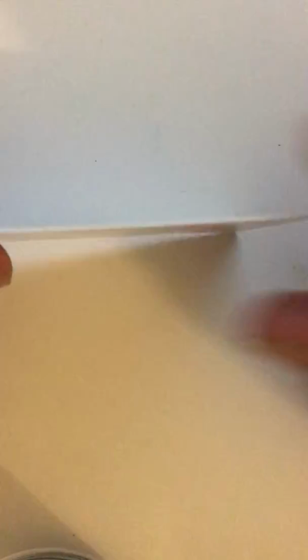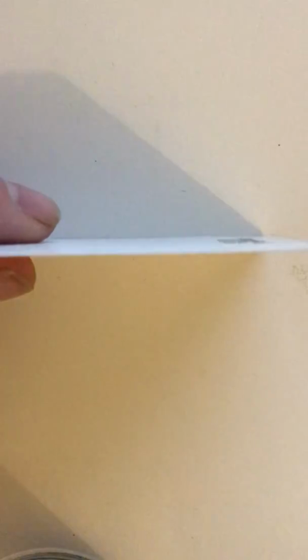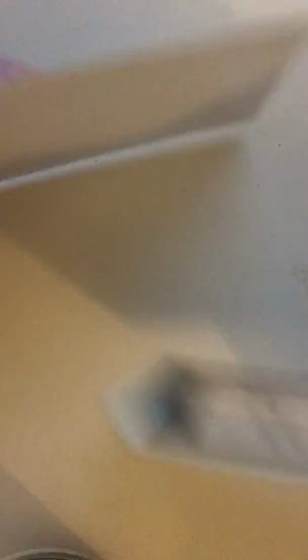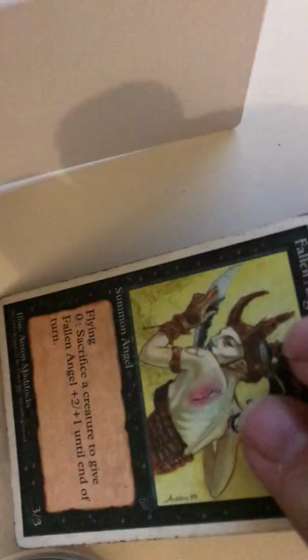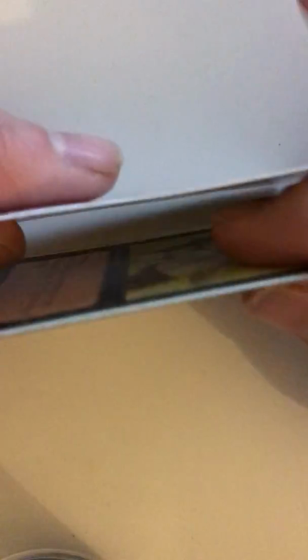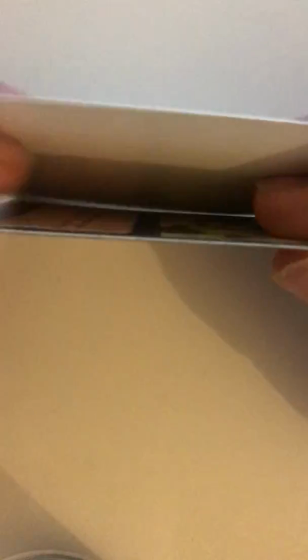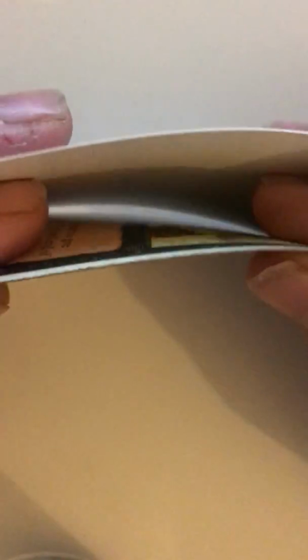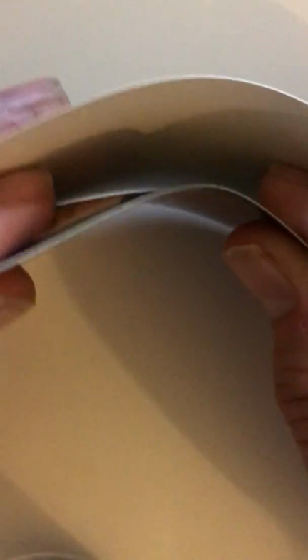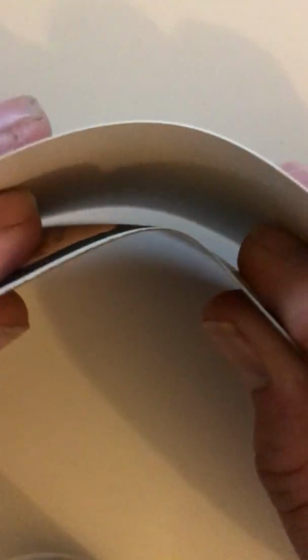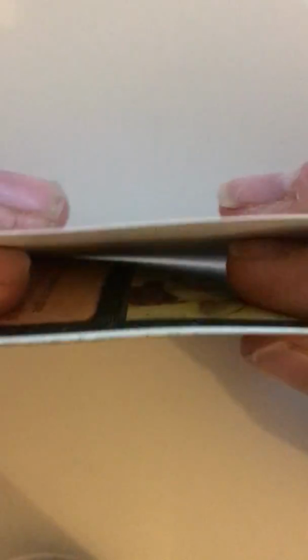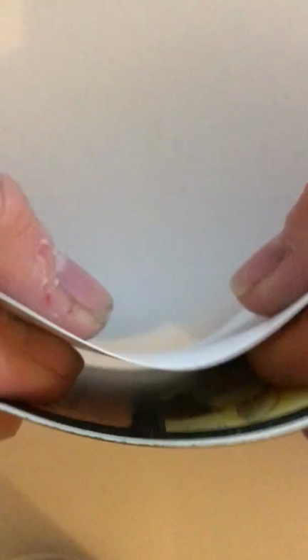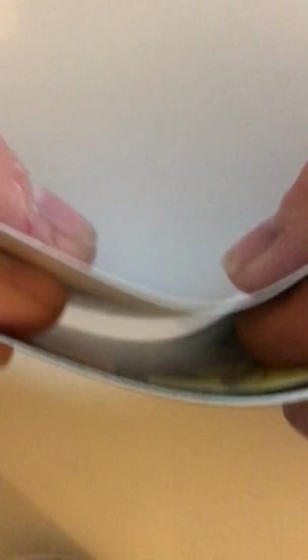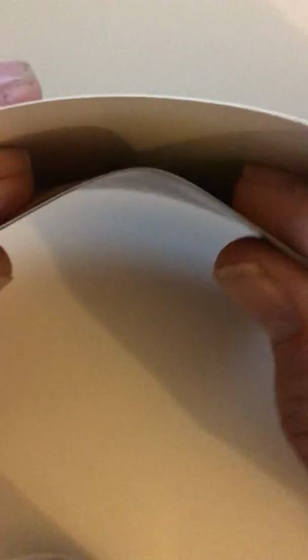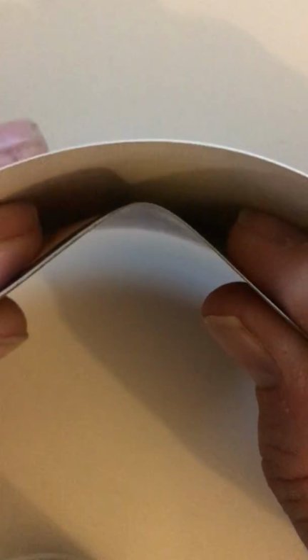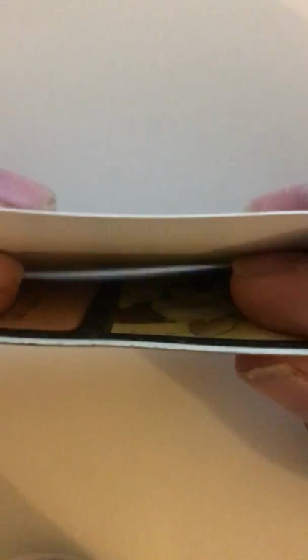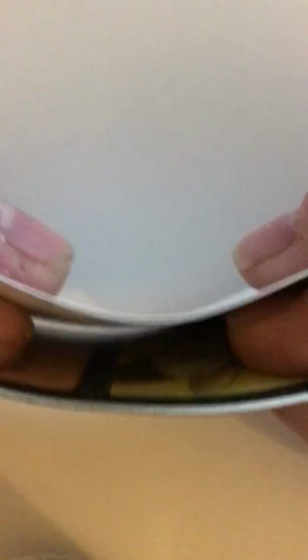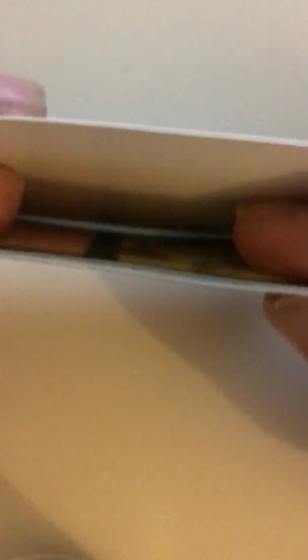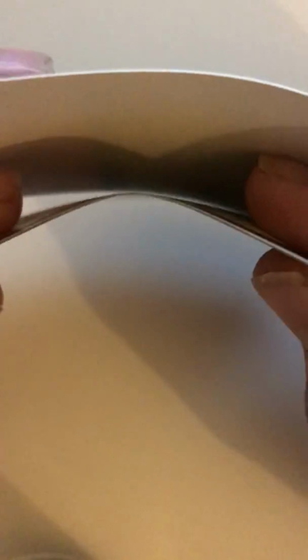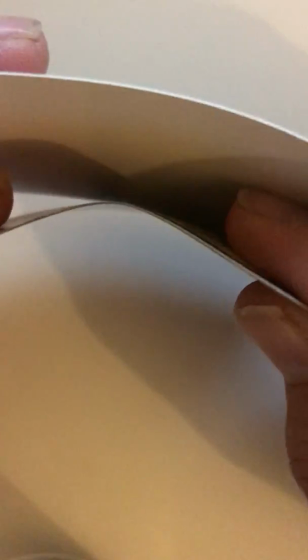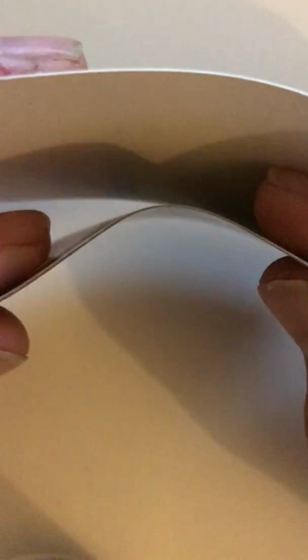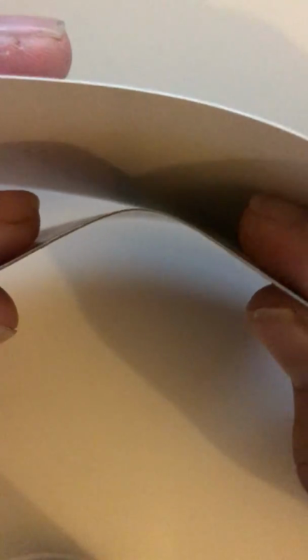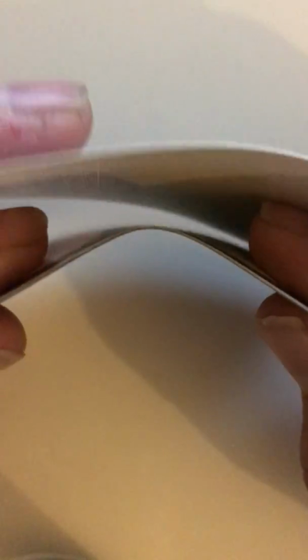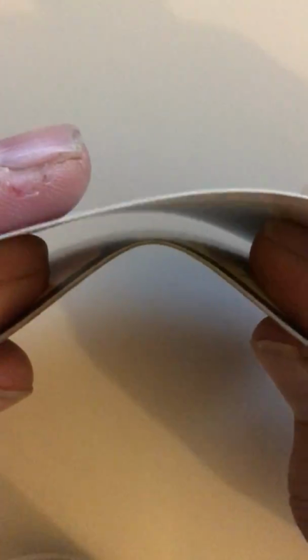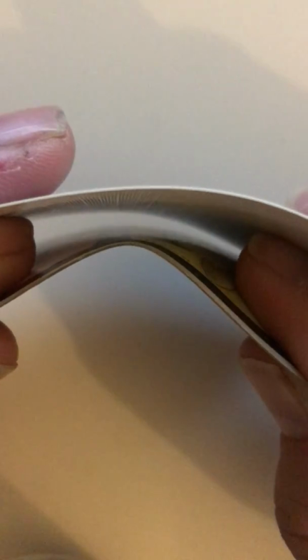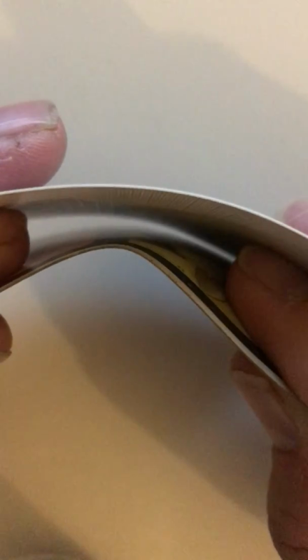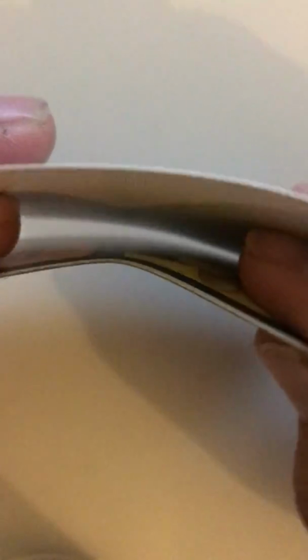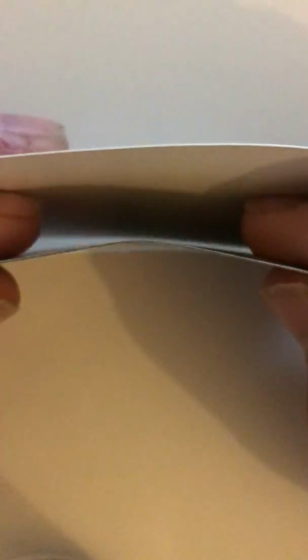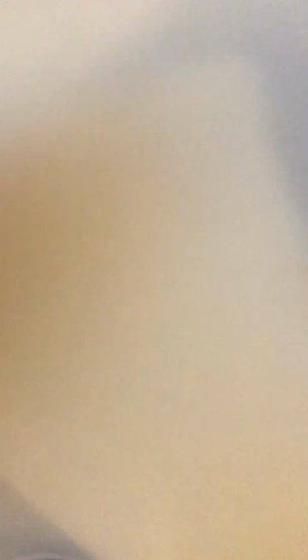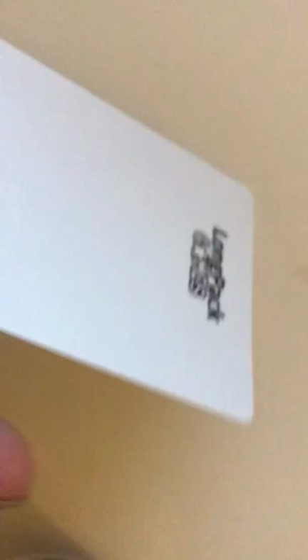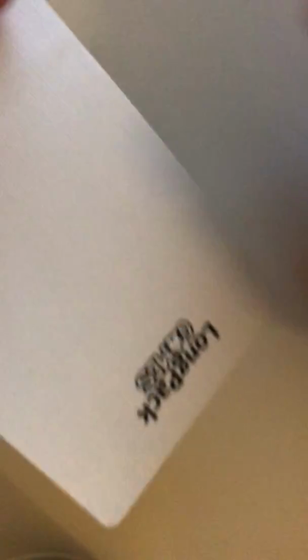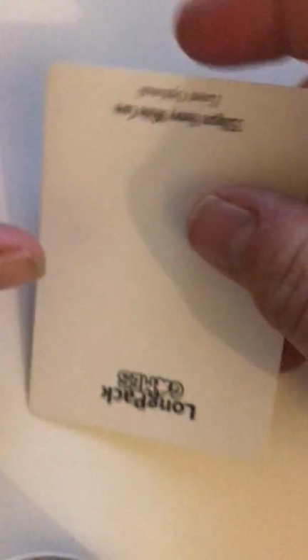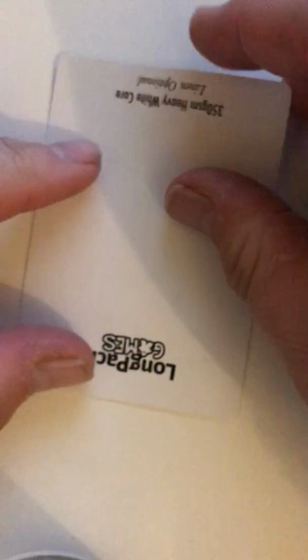As you can see, looking at the Magic cards next to it, they are both of a similar nature in flexibility. Probably the Magic card is slightly more flexible just because it hasn't got that linen effect as well. So there we go — that's the 350.